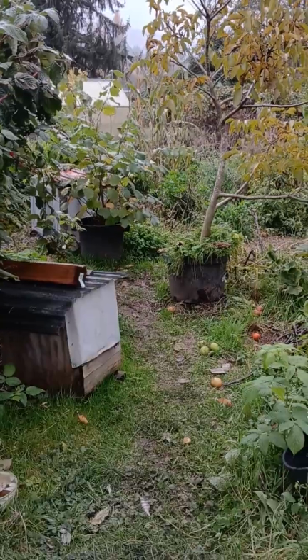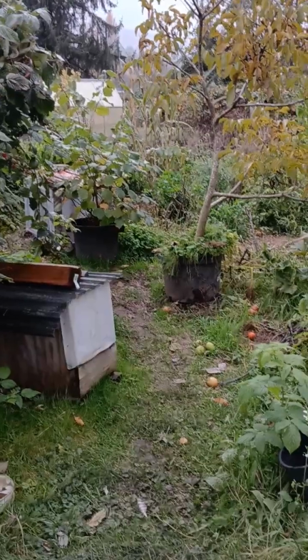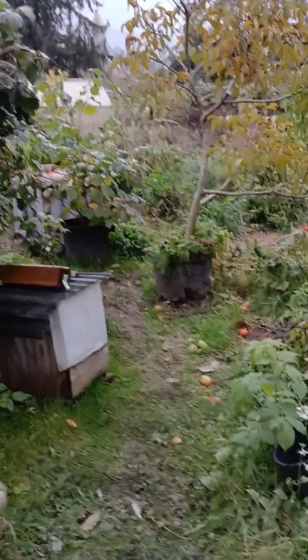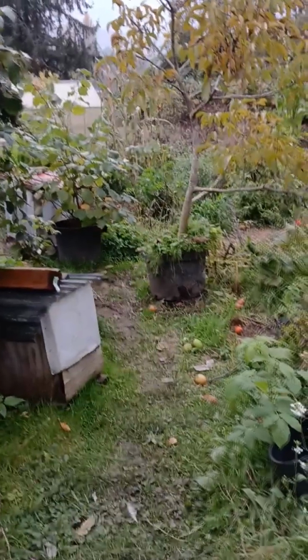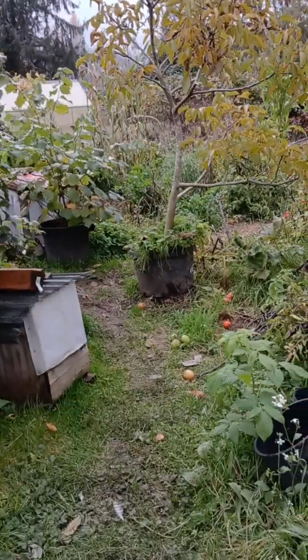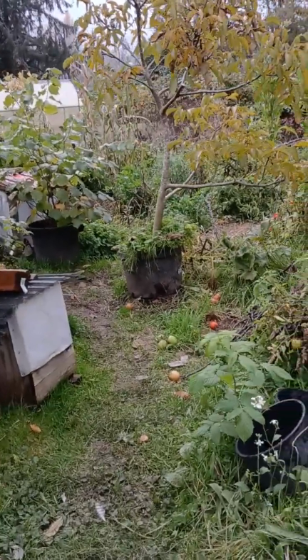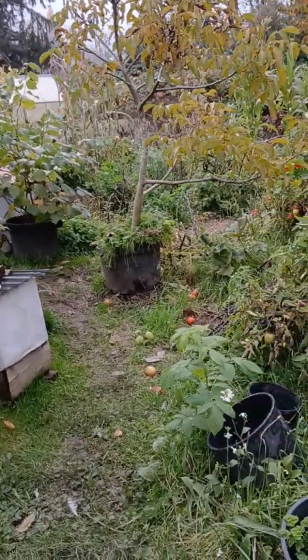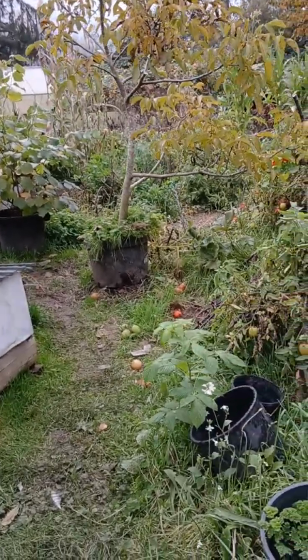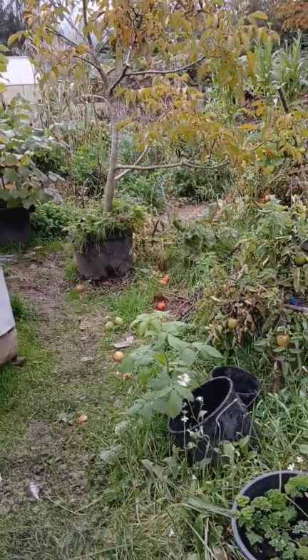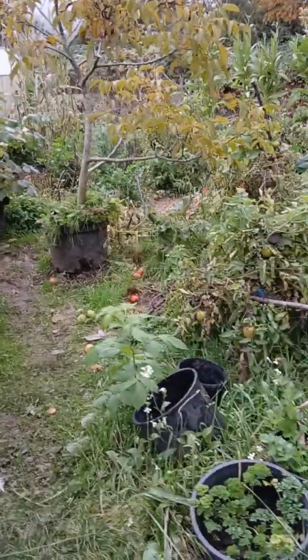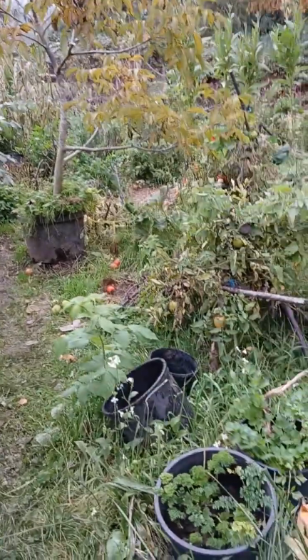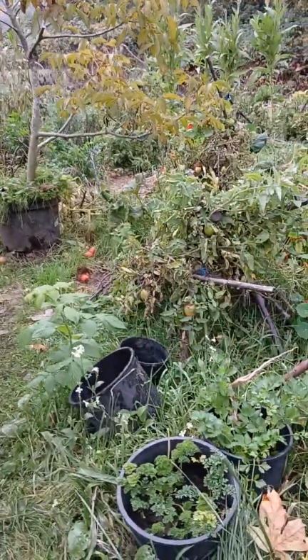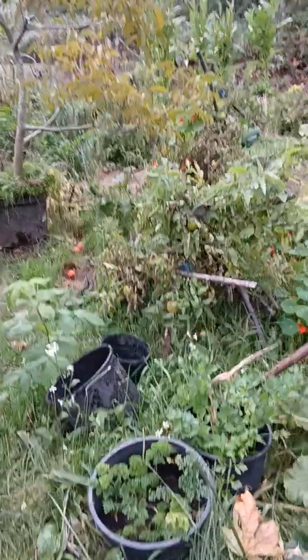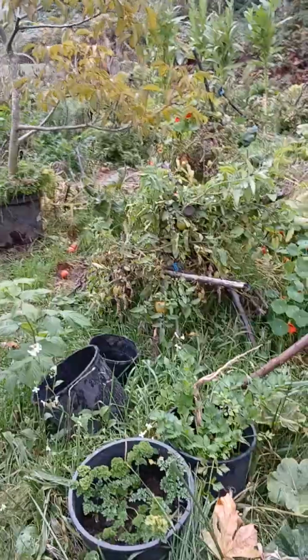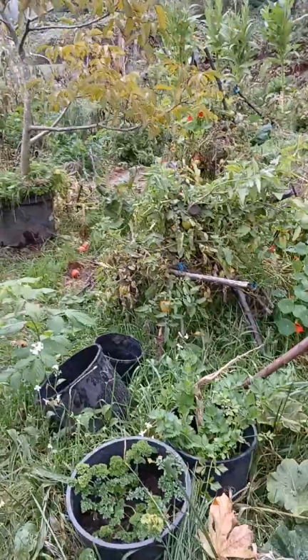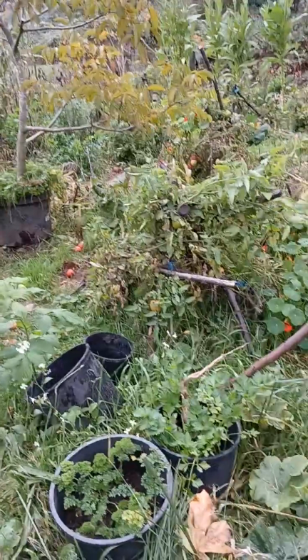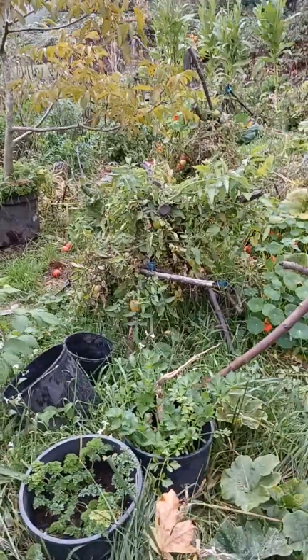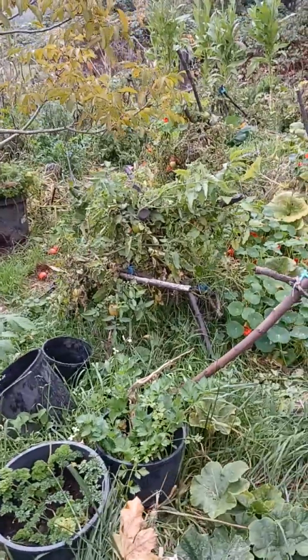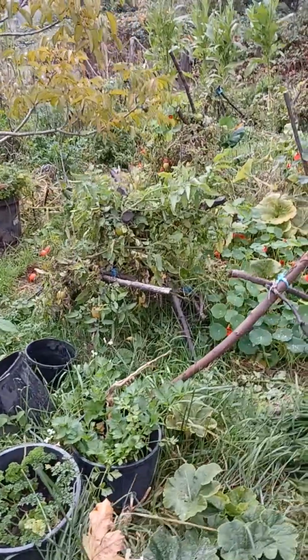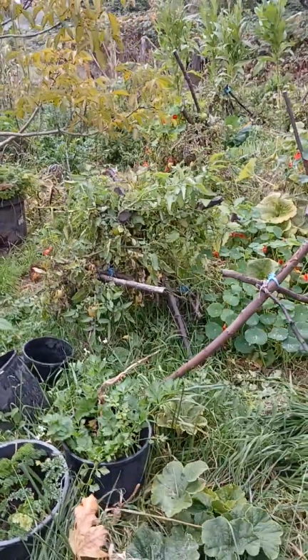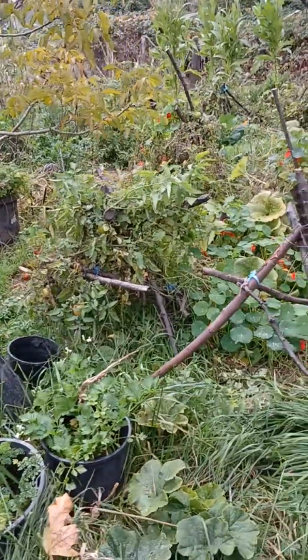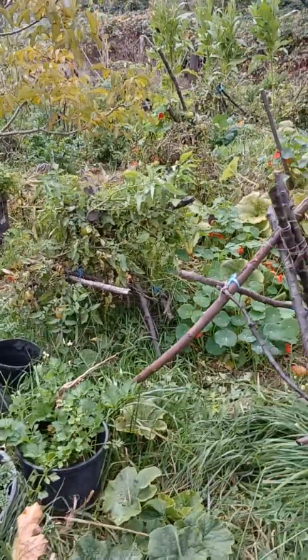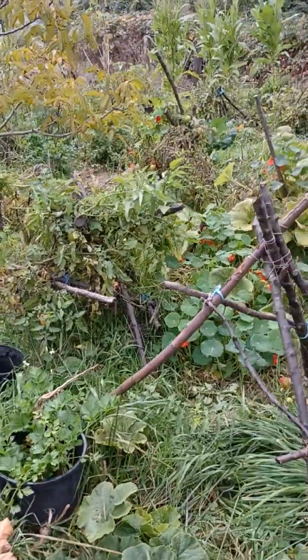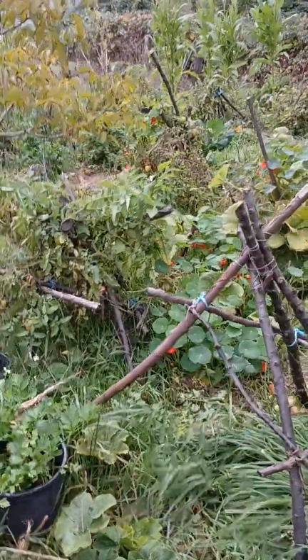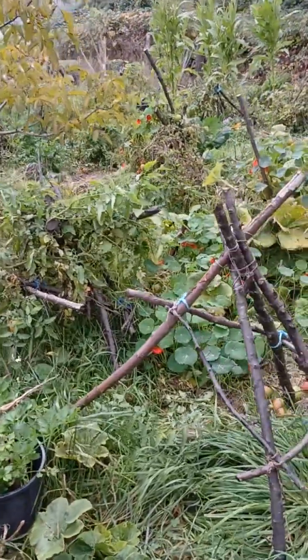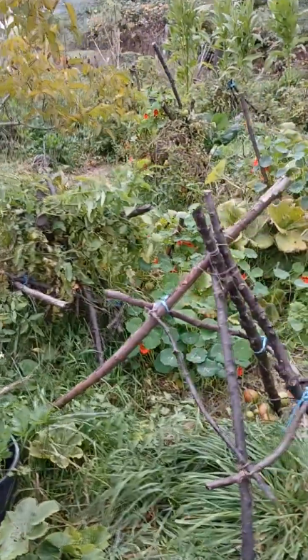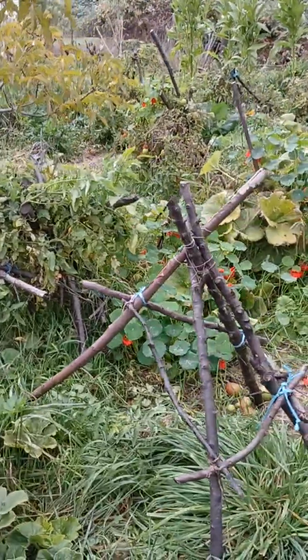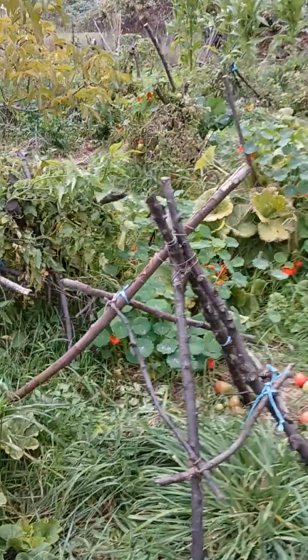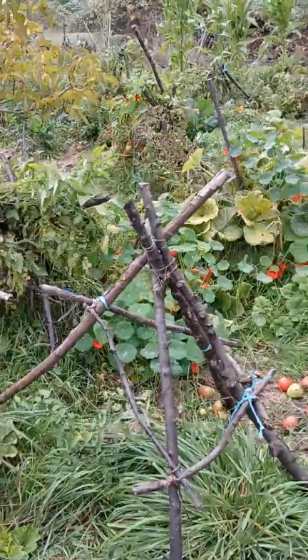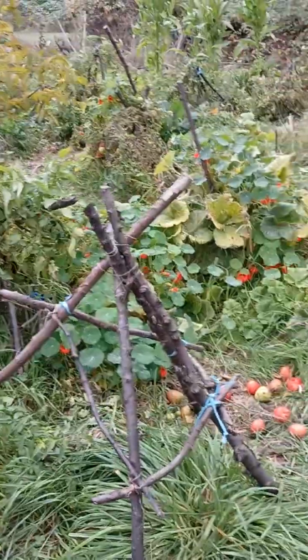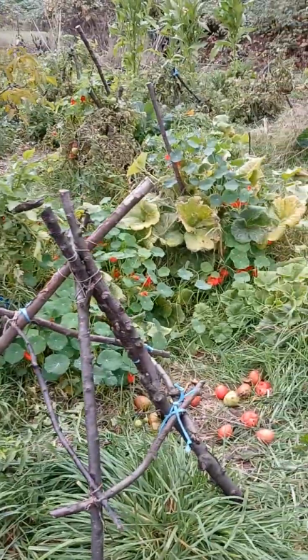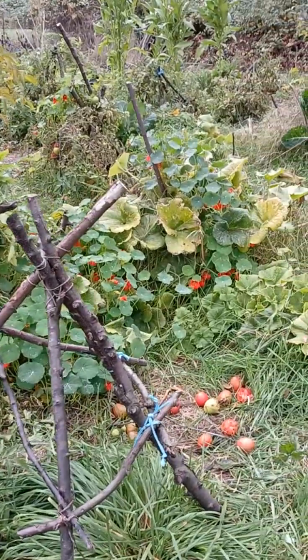The garden is really beautiful. The goal is to get it back to nature, get the soil good, make it like alive again.